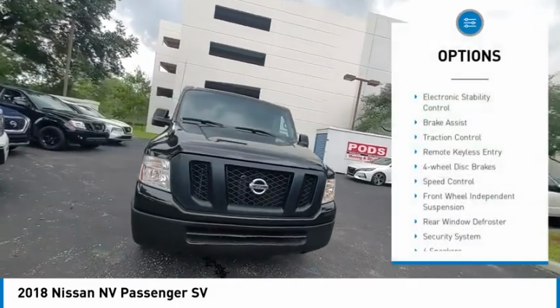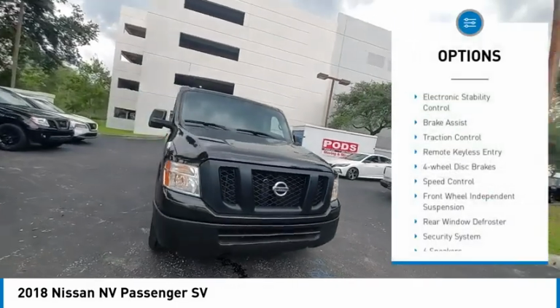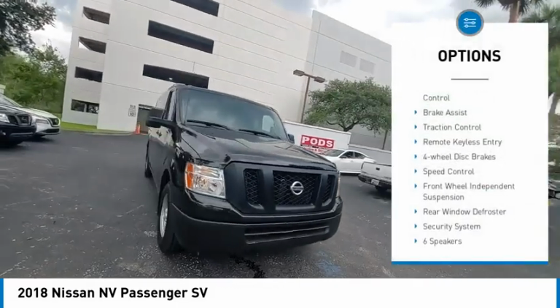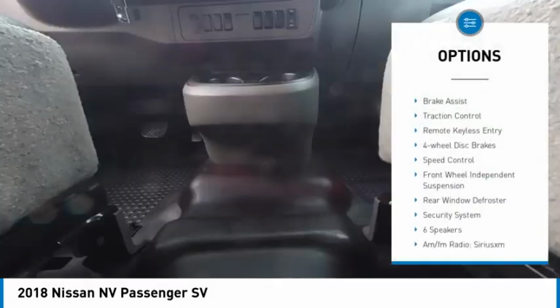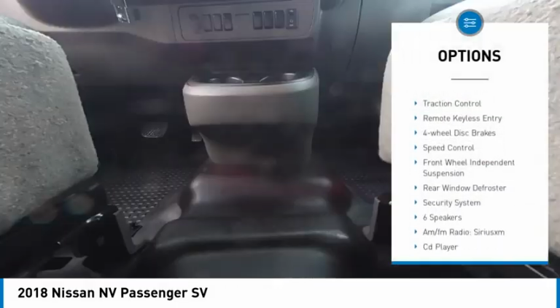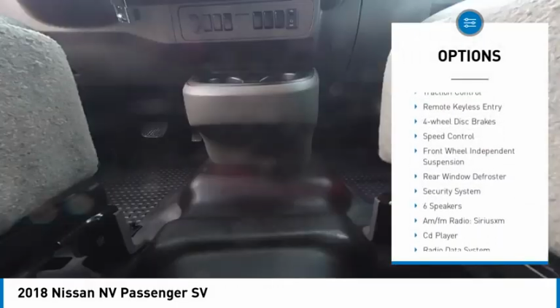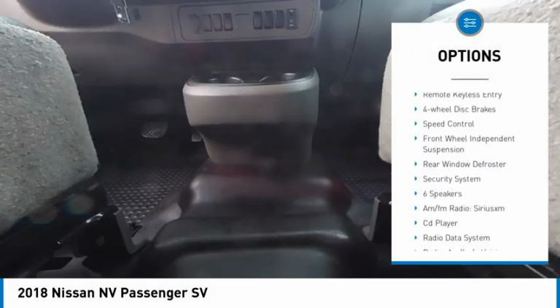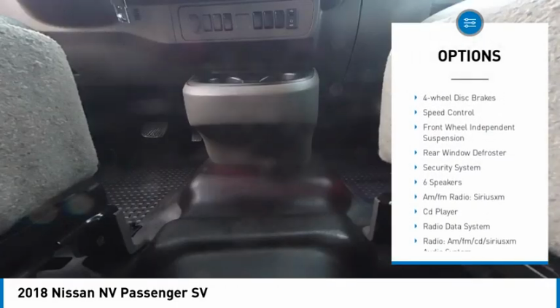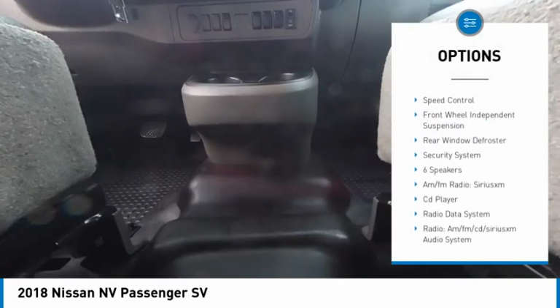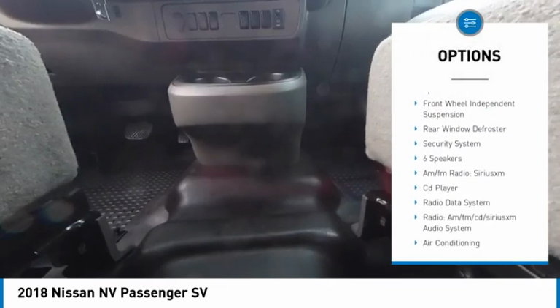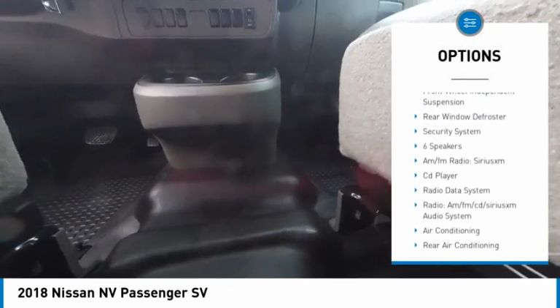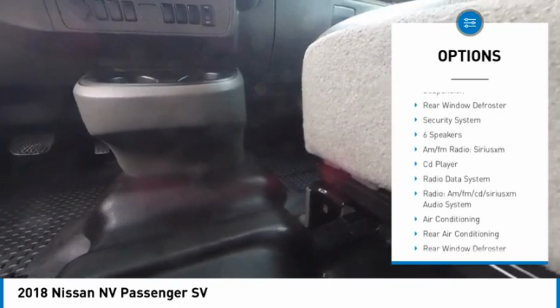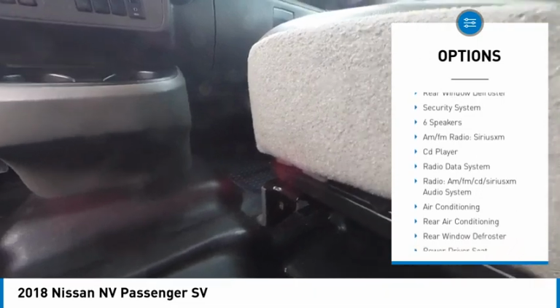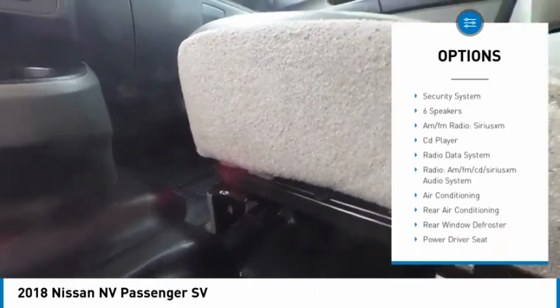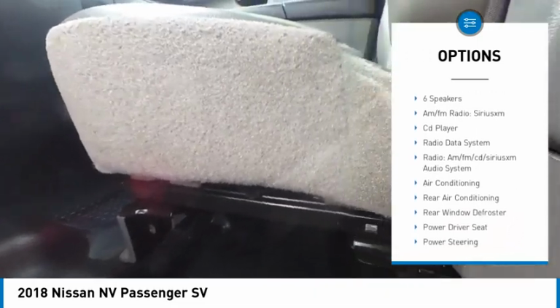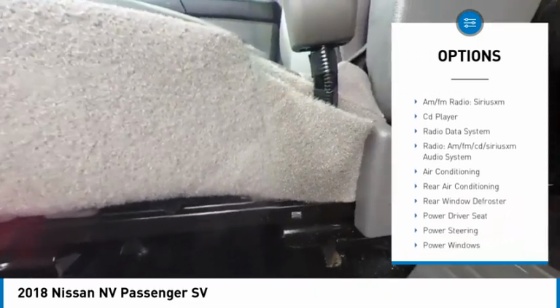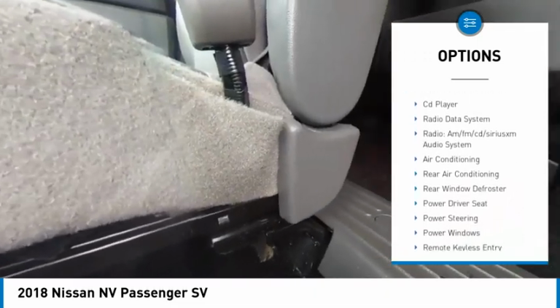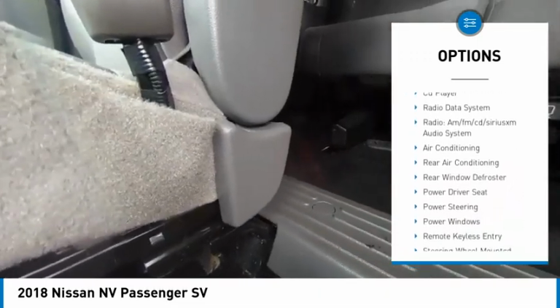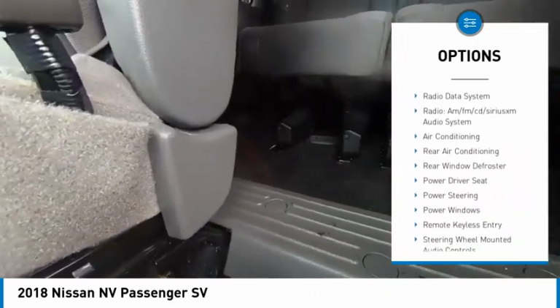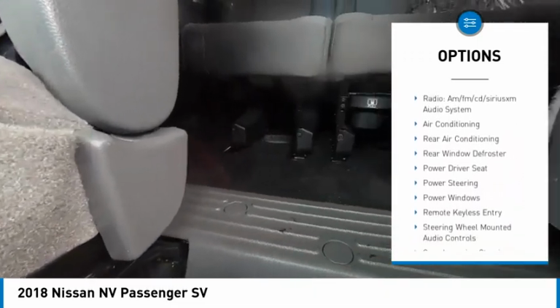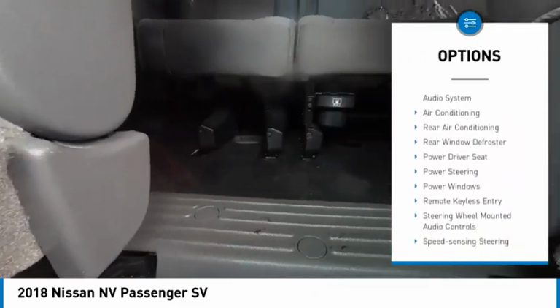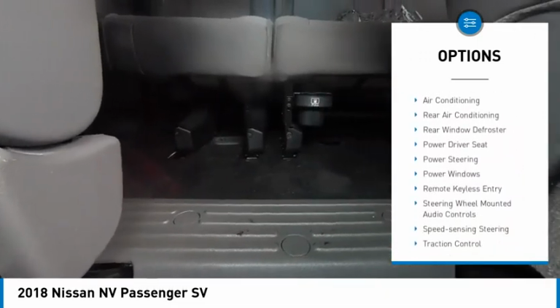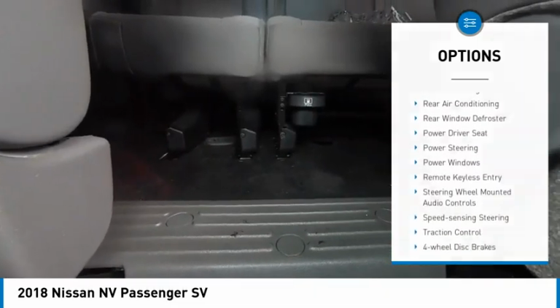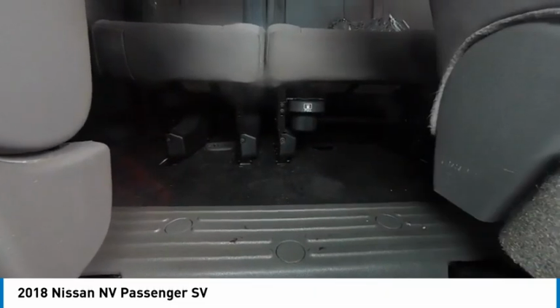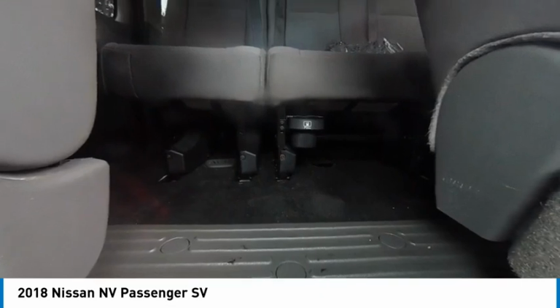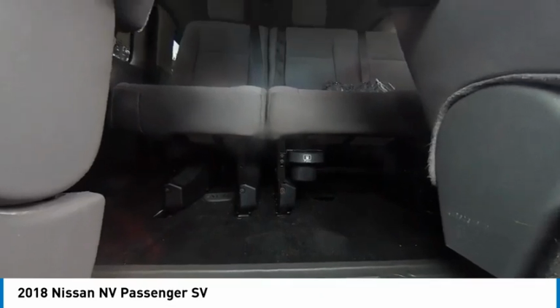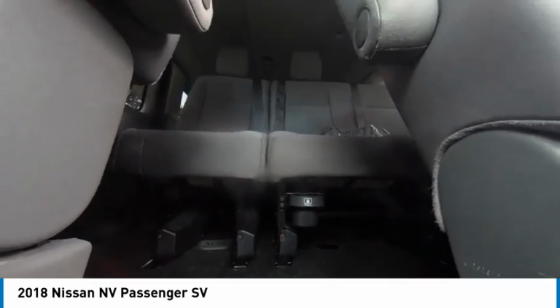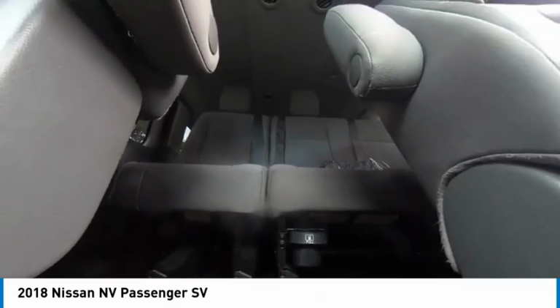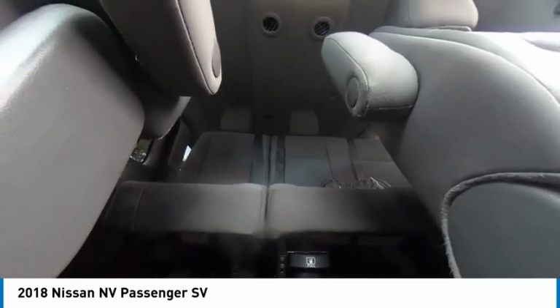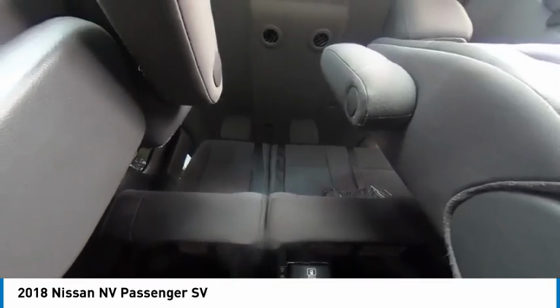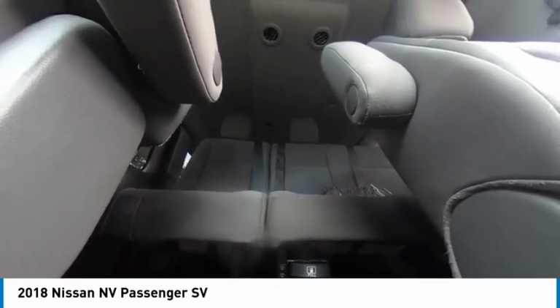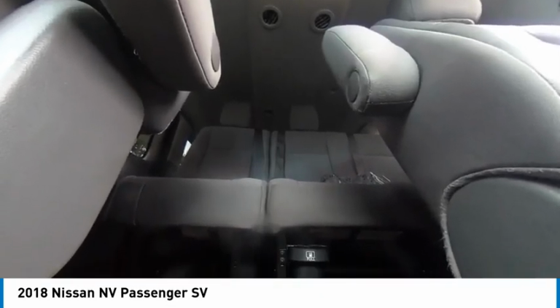Electronic stability control, brake assist, traction control, remote keyless entry, four-wheel disc brakes, speed control, front-wheel independent suspension, rear window defroster, and security system.